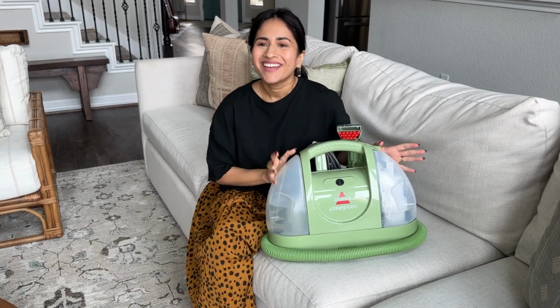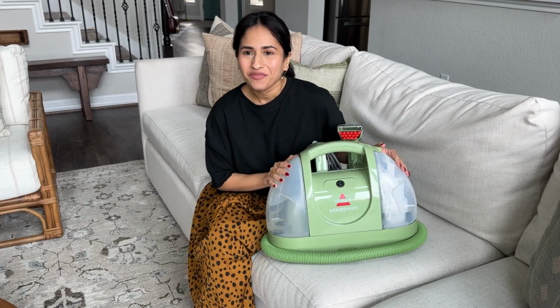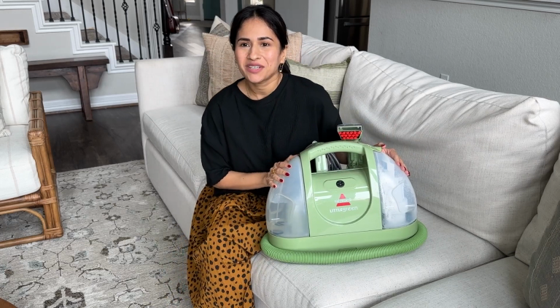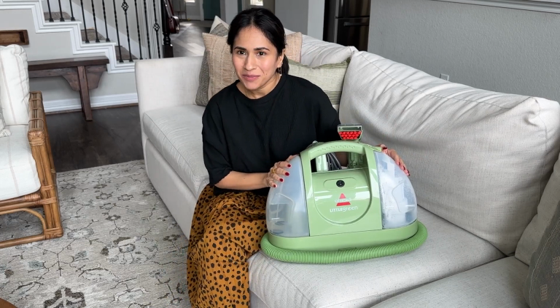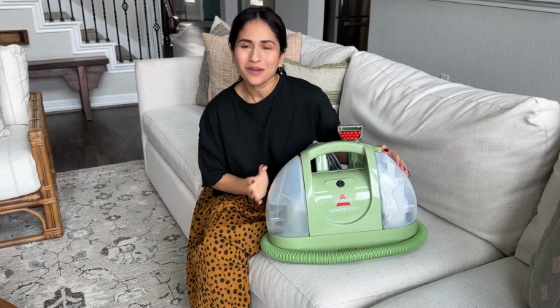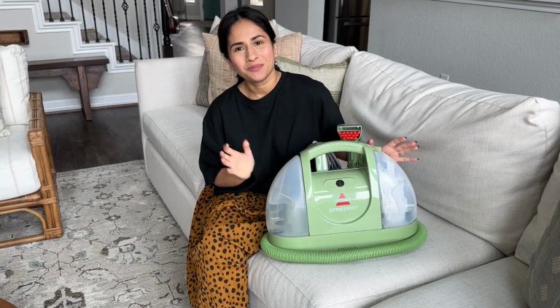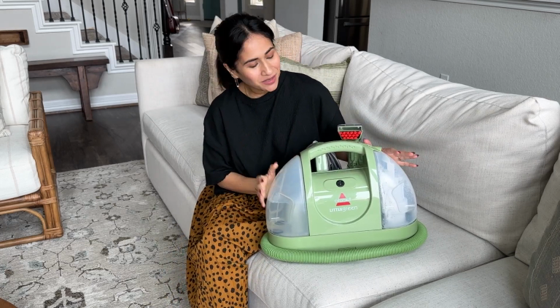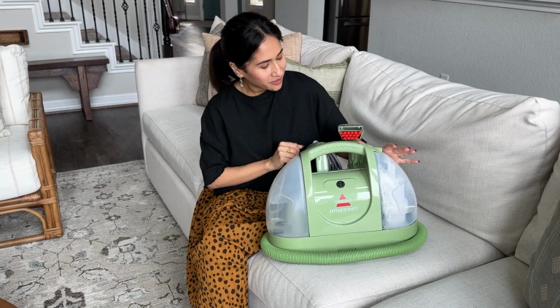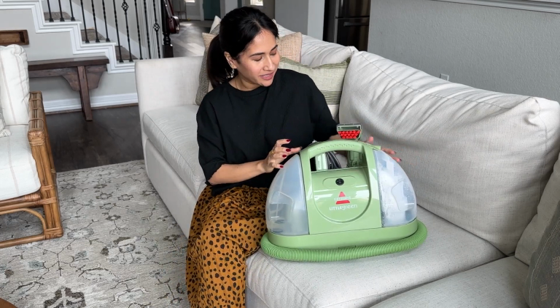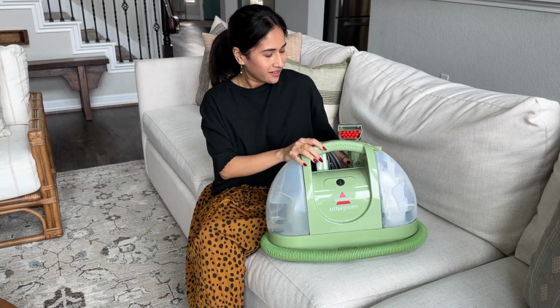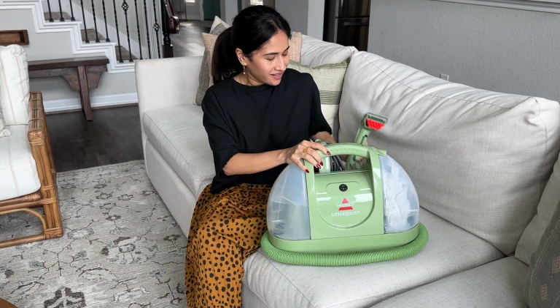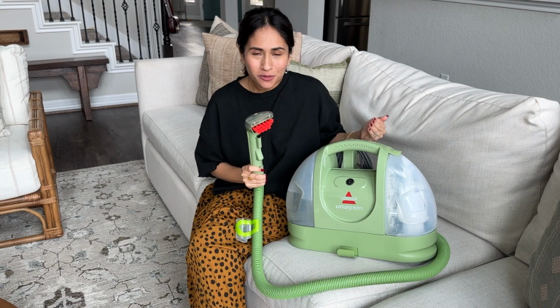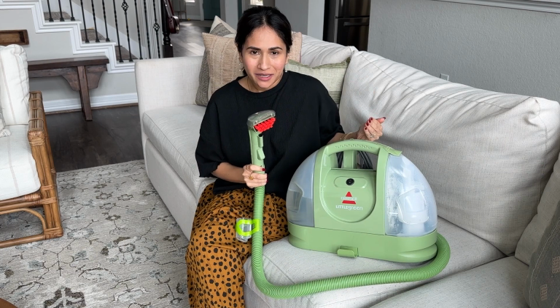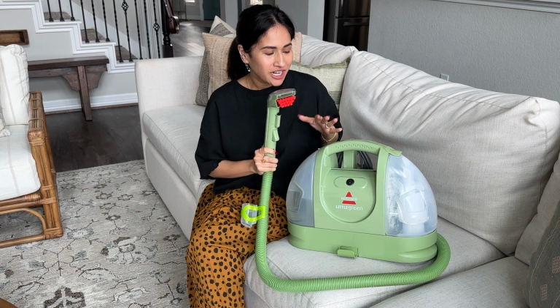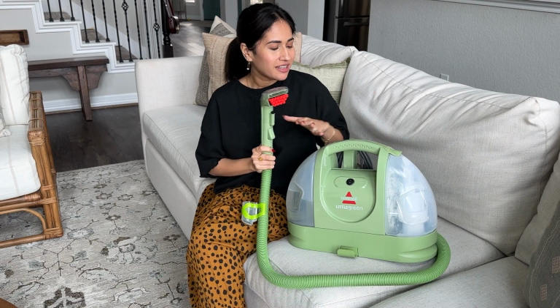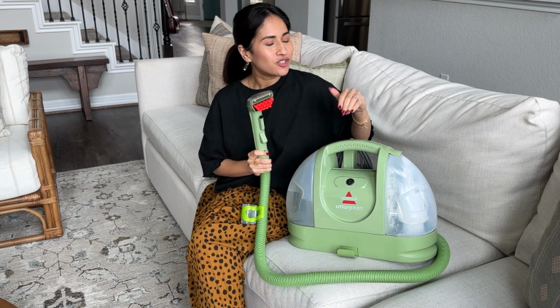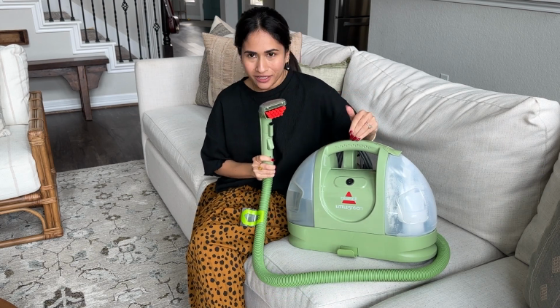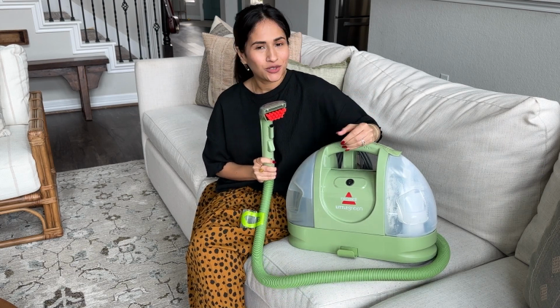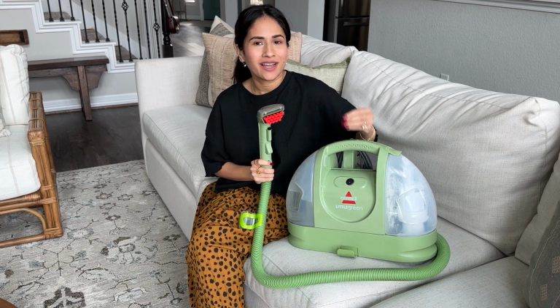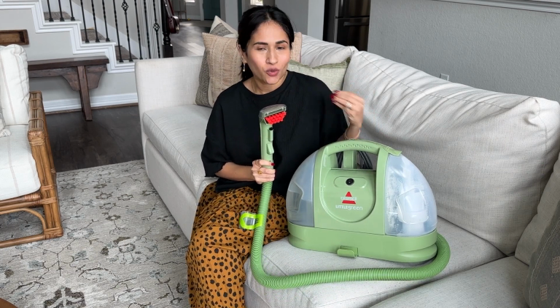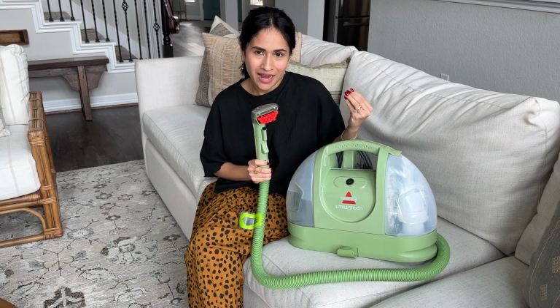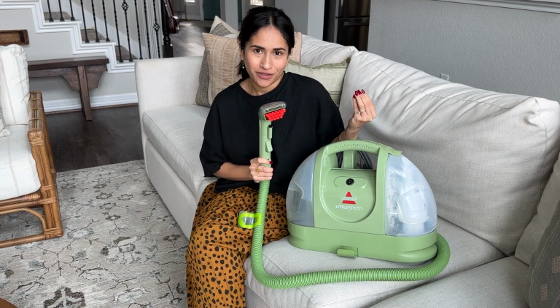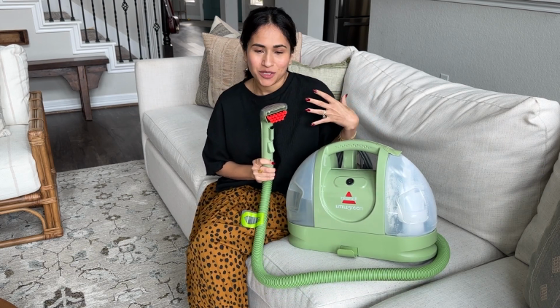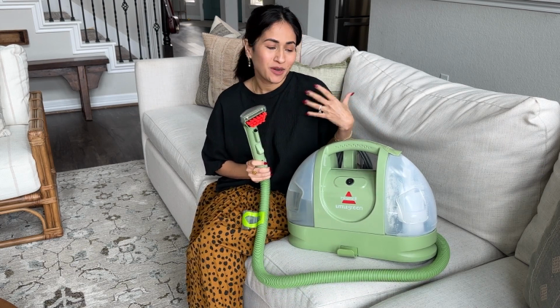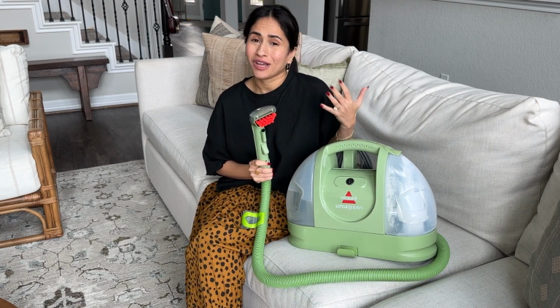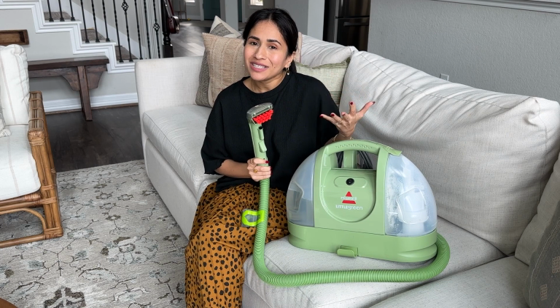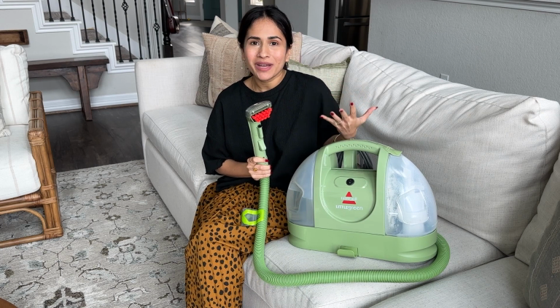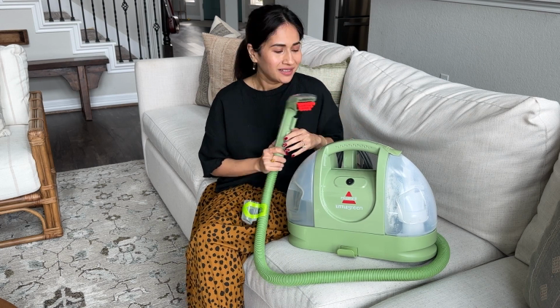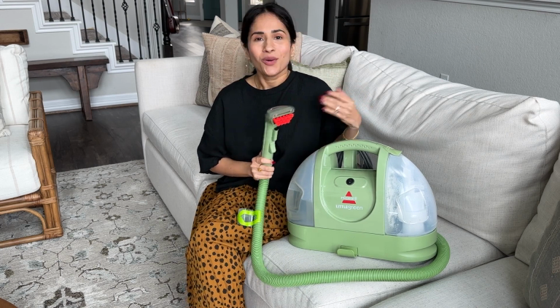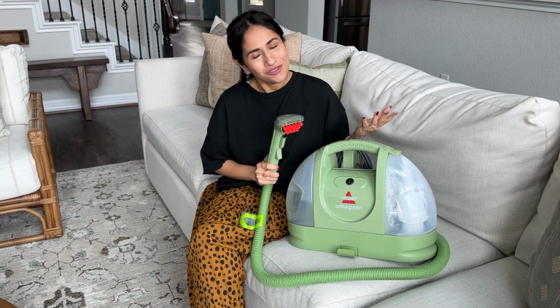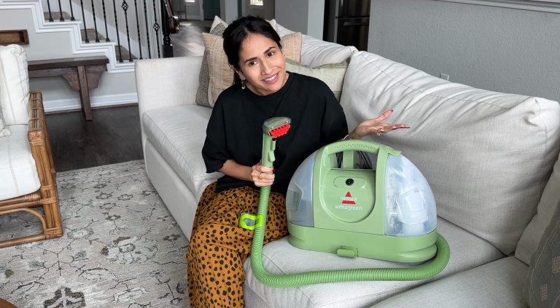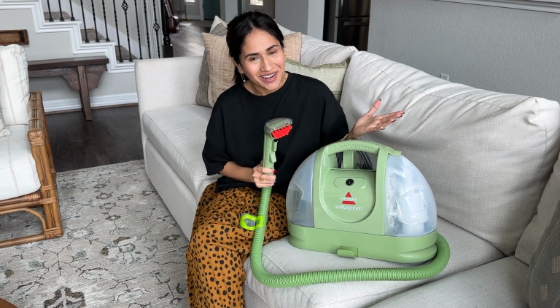Hey friends, today I'm going to be talking about the Bissell Little Green Cleaner. It's a portable cleaning machine that is so easy to use and so great to have around the house, especially if you have kids or pets, or if you just like a clean house.